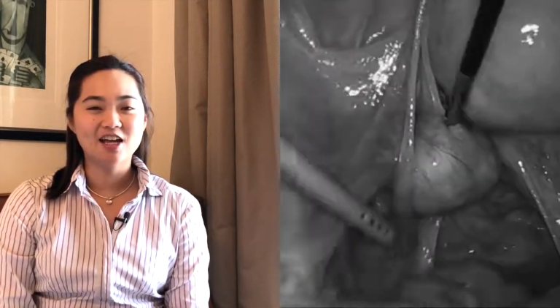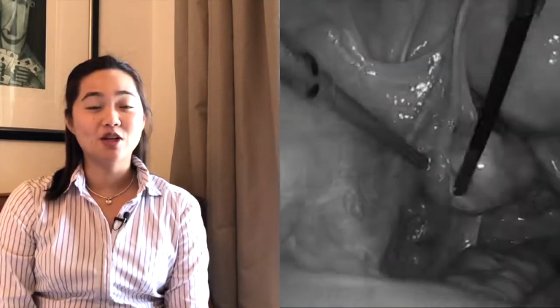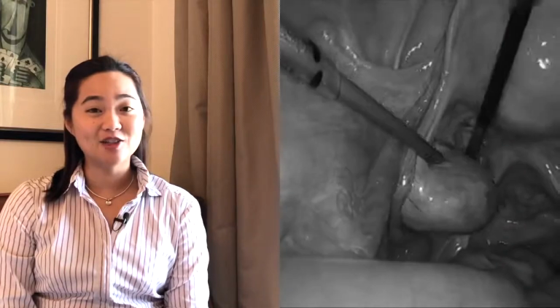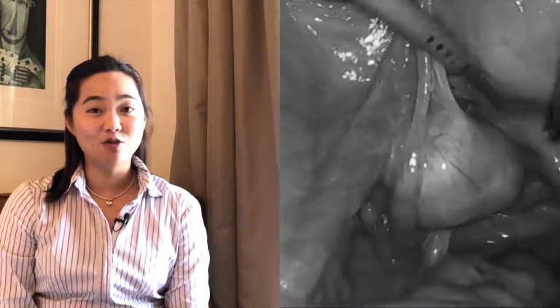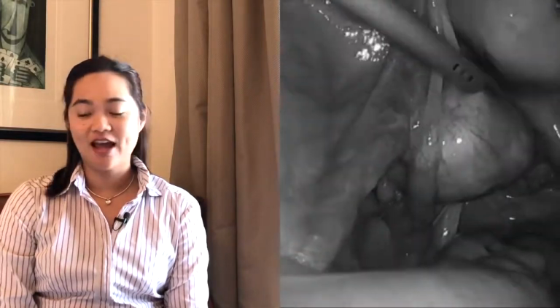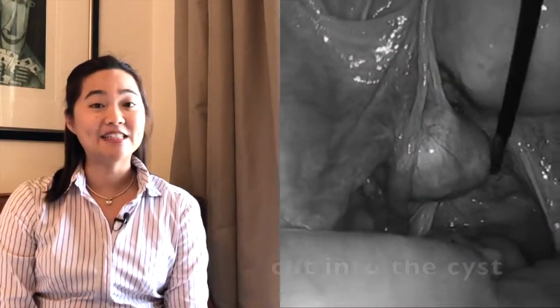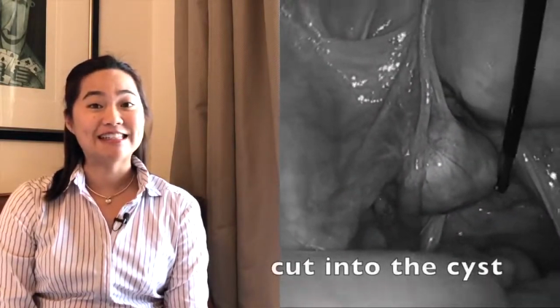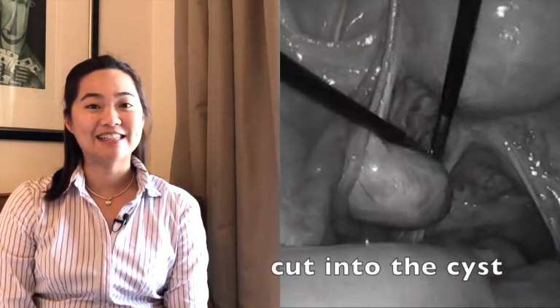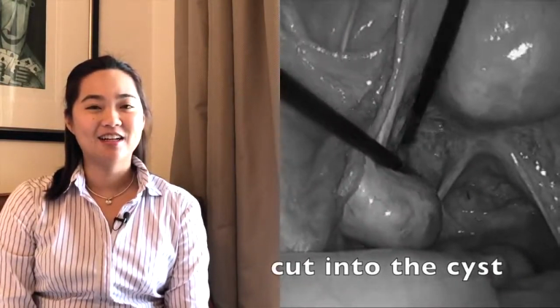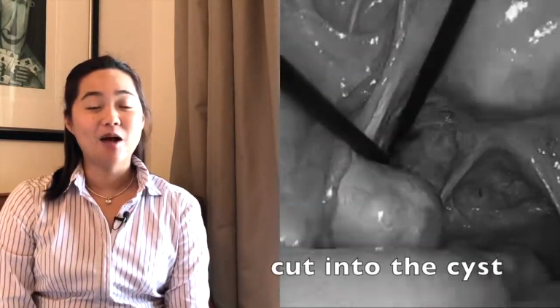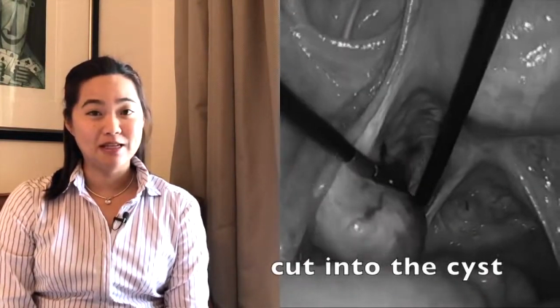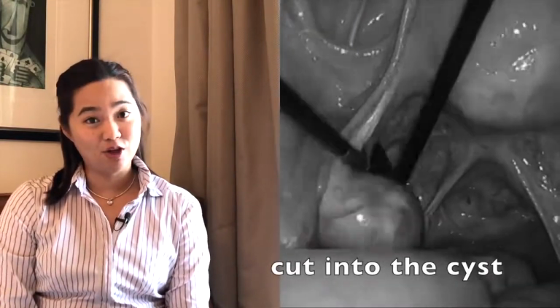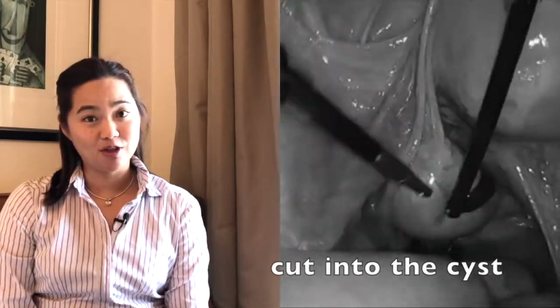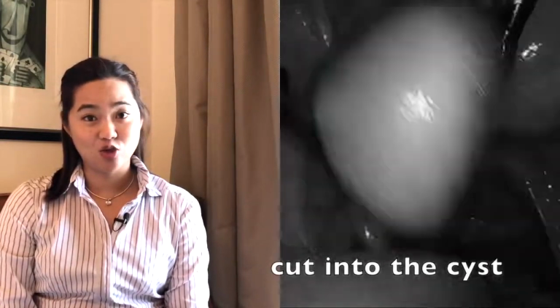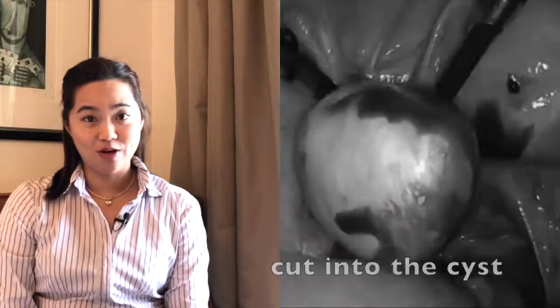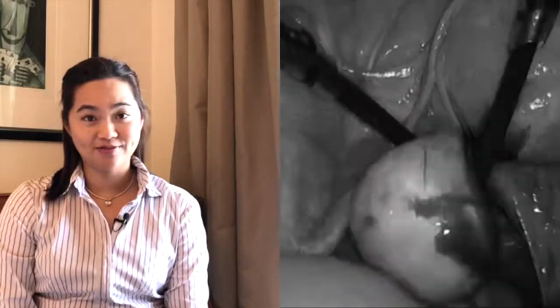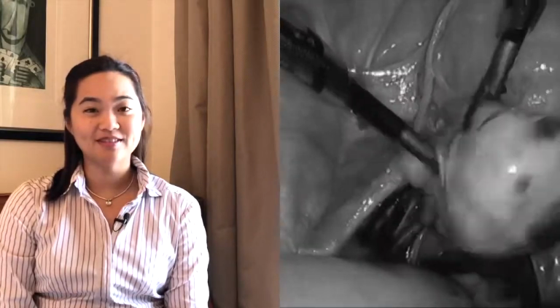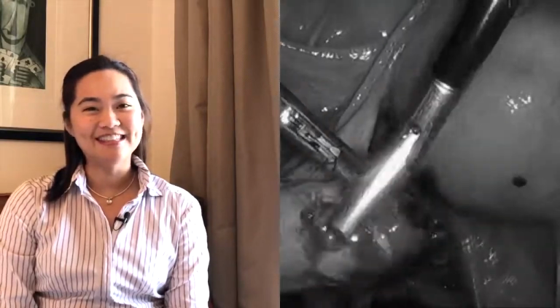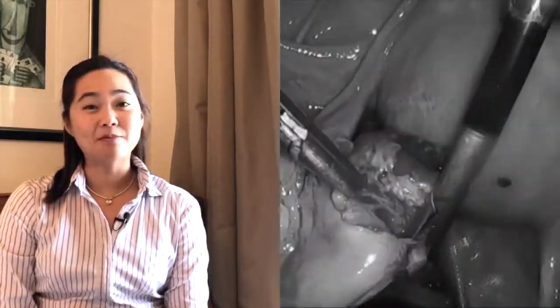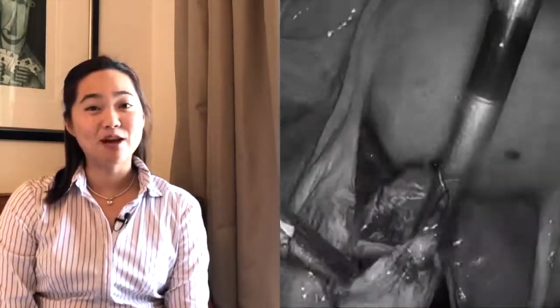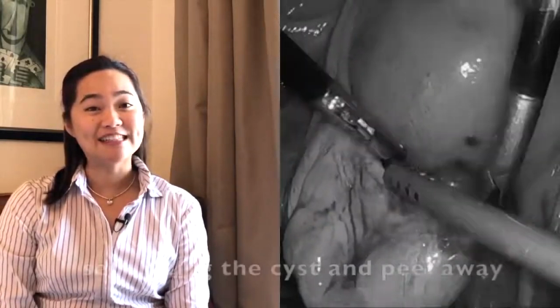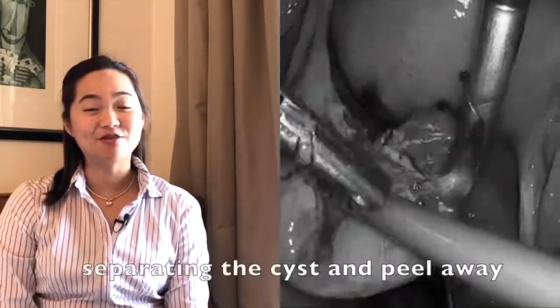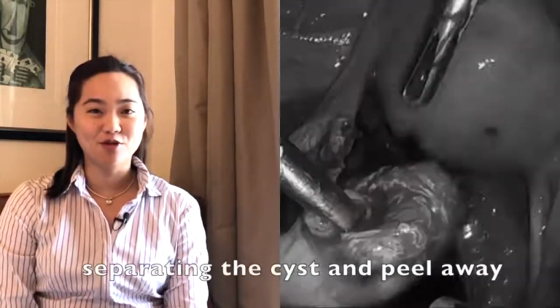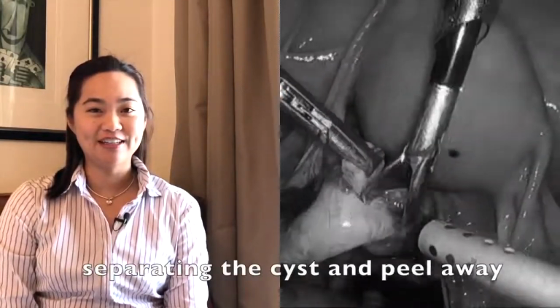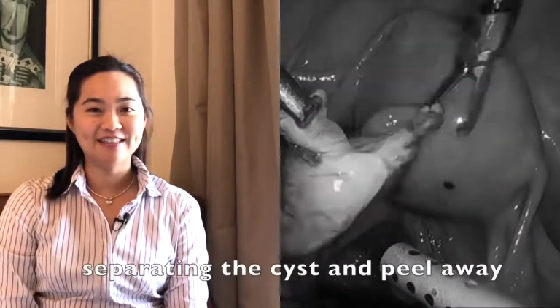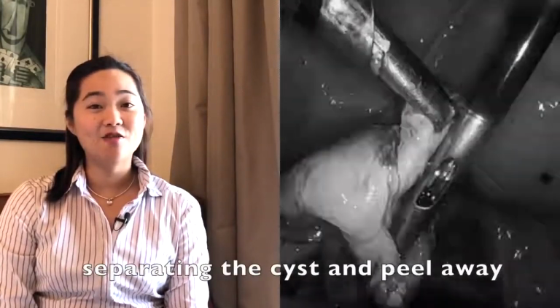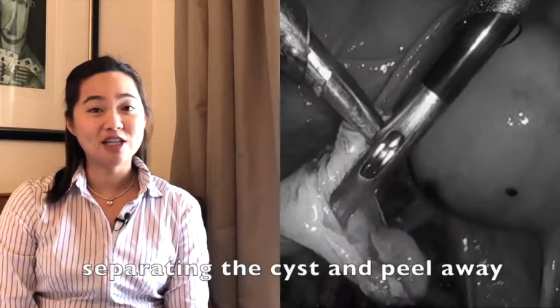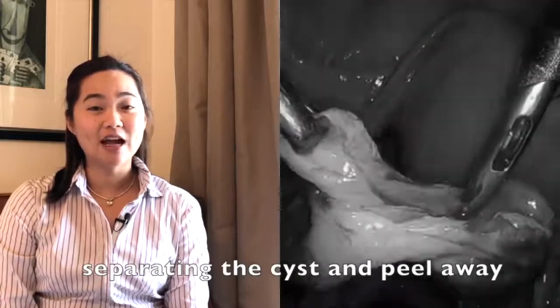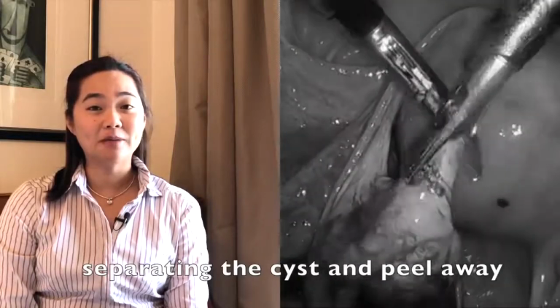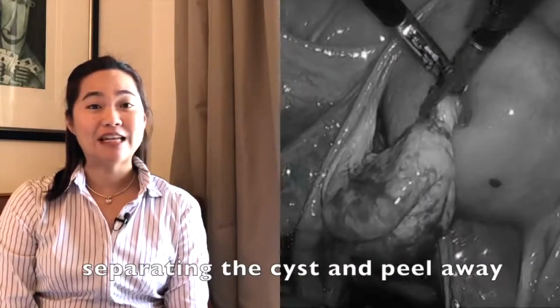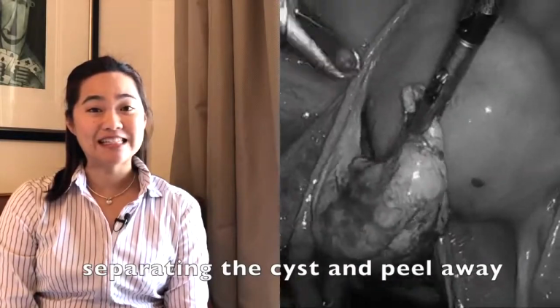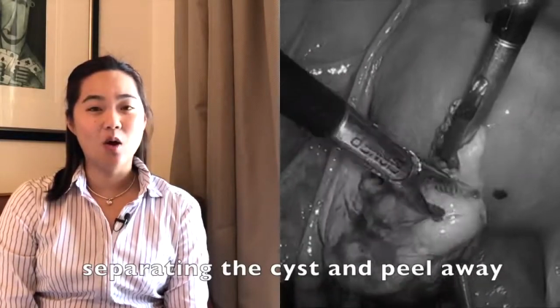So we're going to cut into the ovary and identify the cyst. I'm going to speed up the video so it doesn't get too boring. You can see that I'm separating the cyst from the ovary, and very gently I'm going to peel that cyst away.